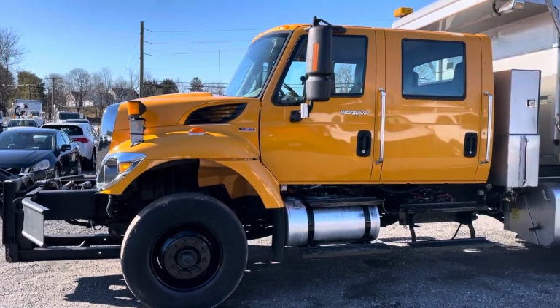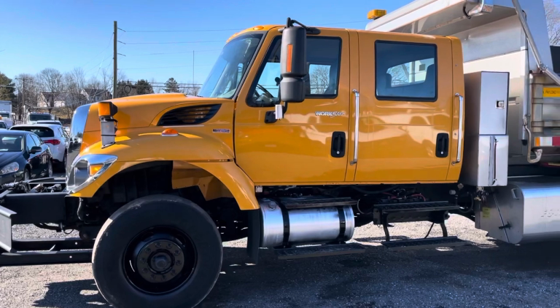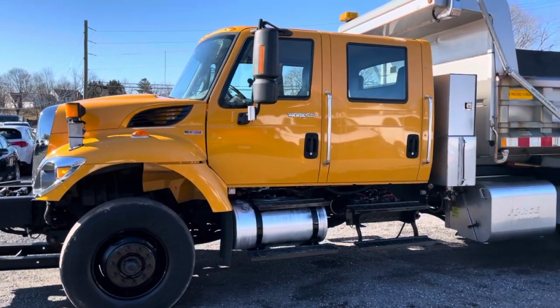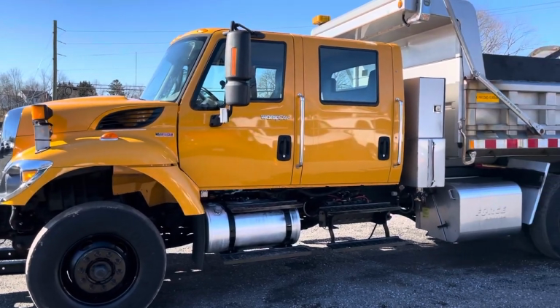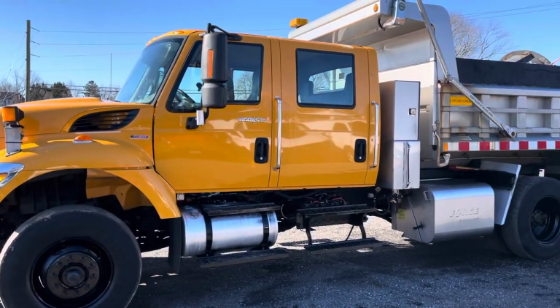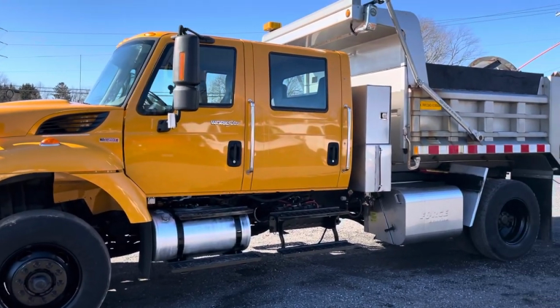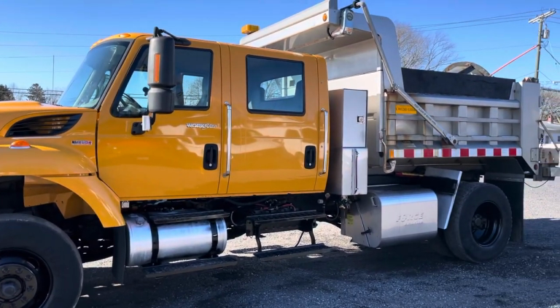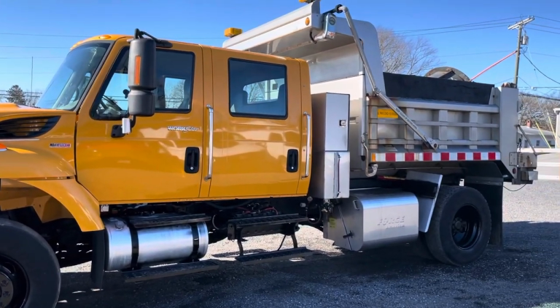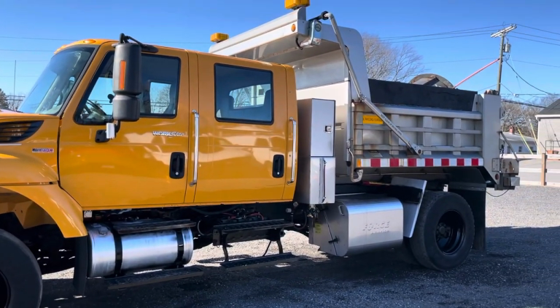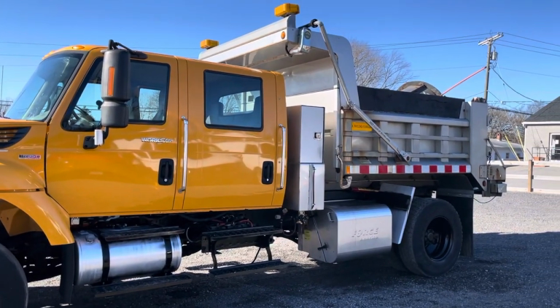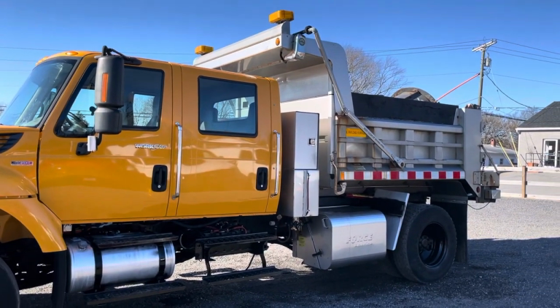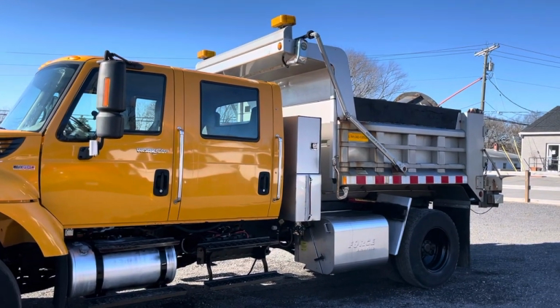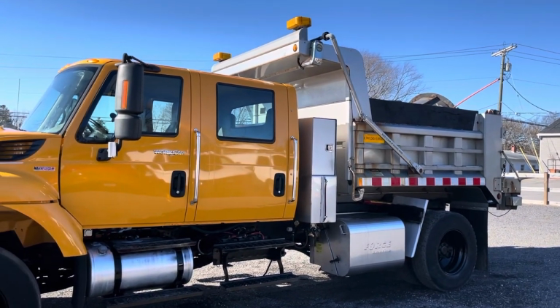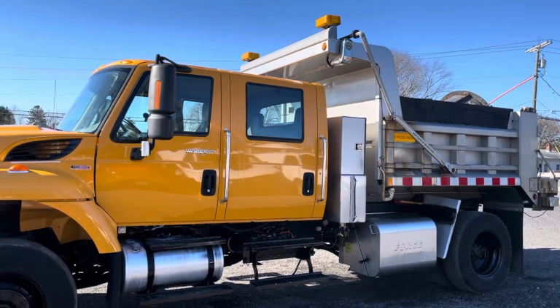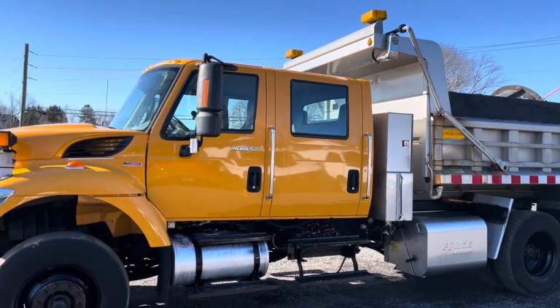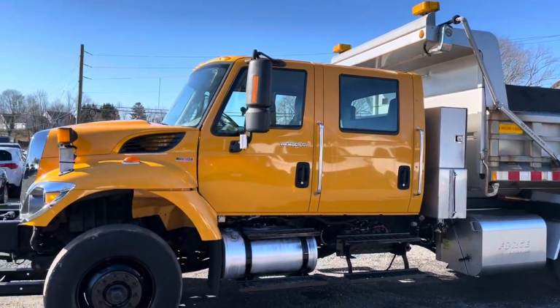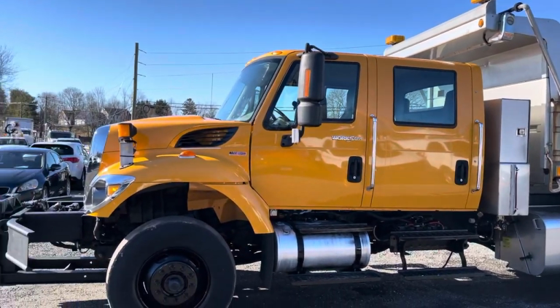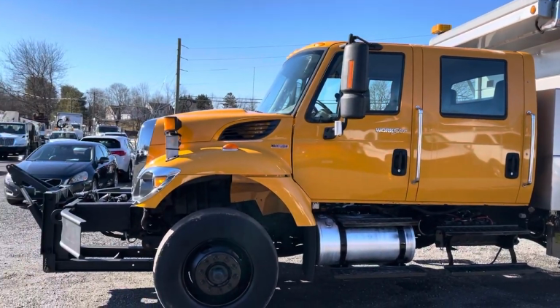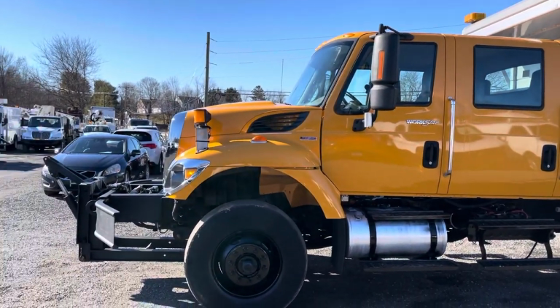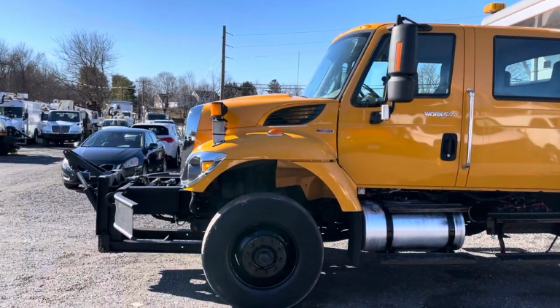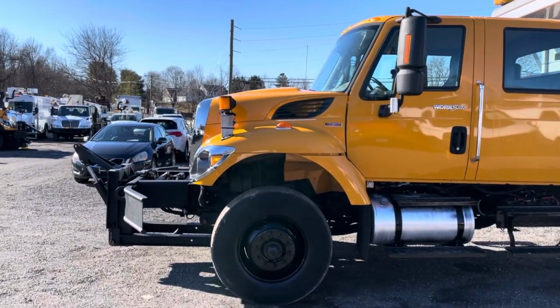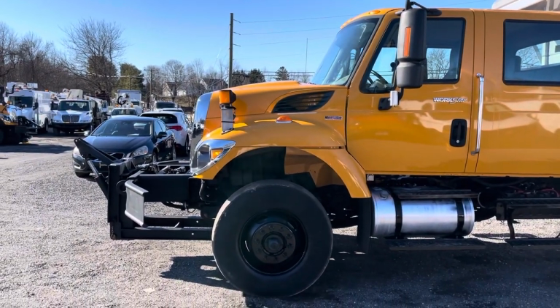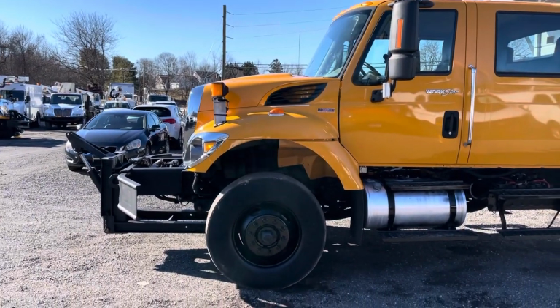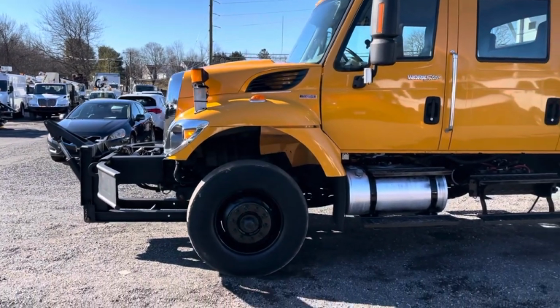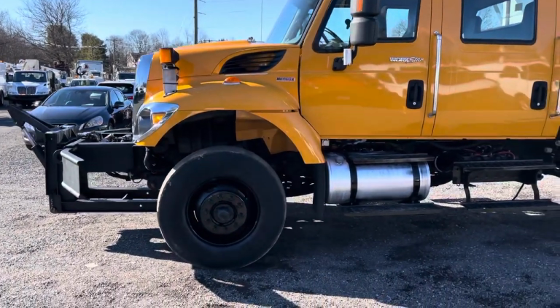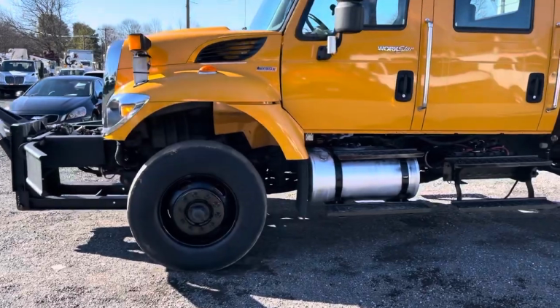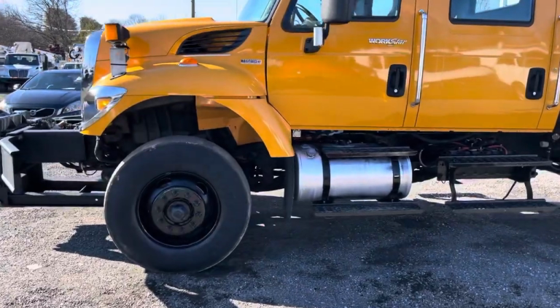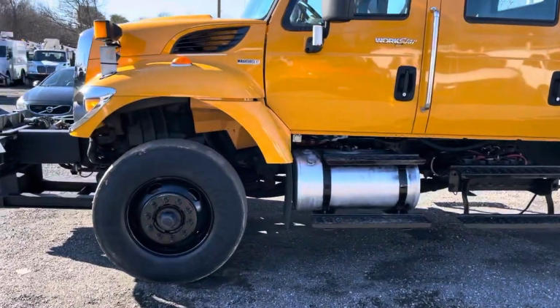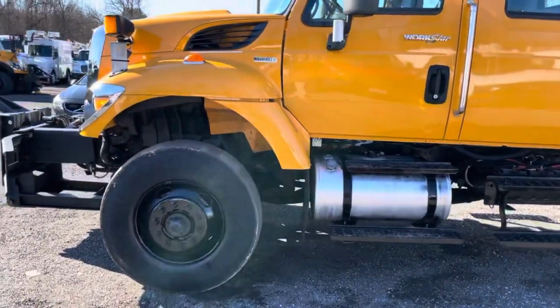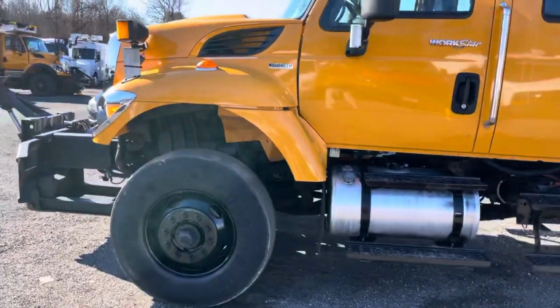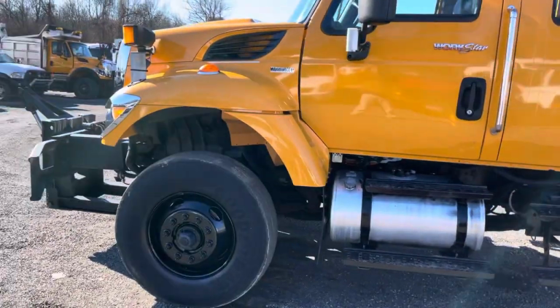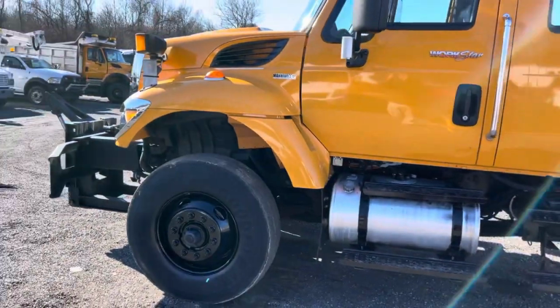The truck was a plow truck so it does have some surface rust in some areas, but overall it's clean and presentable inside and out — shows very well. It does have the snow plow and salt spreader included. We've got an aluminum fuel tank on this side. Truck runs and drives well.